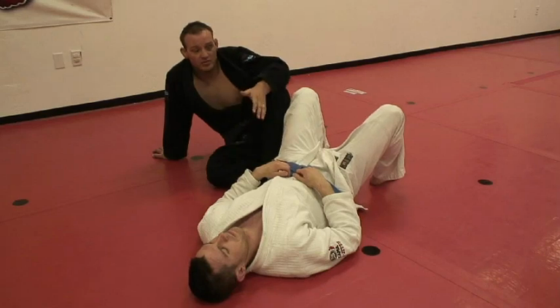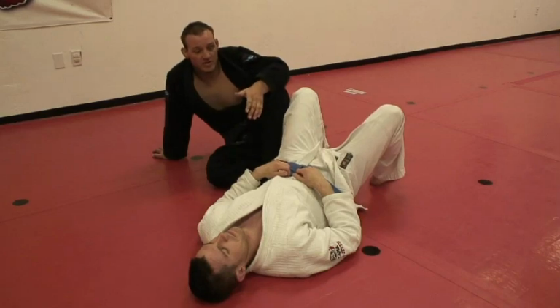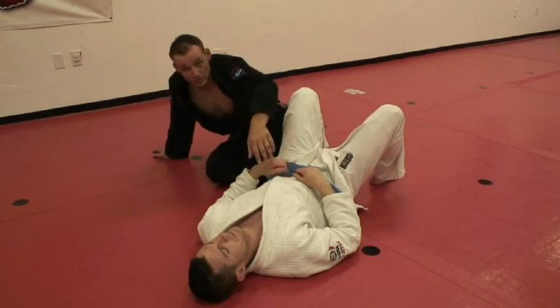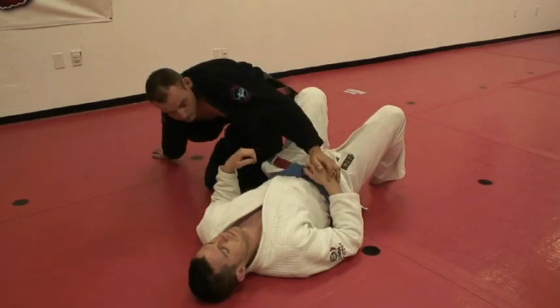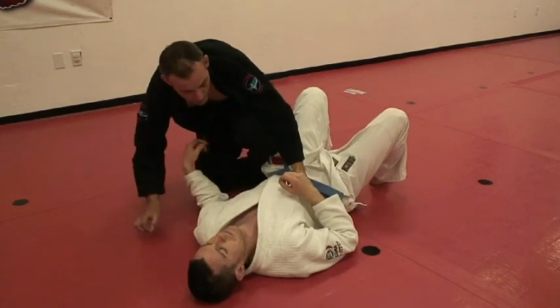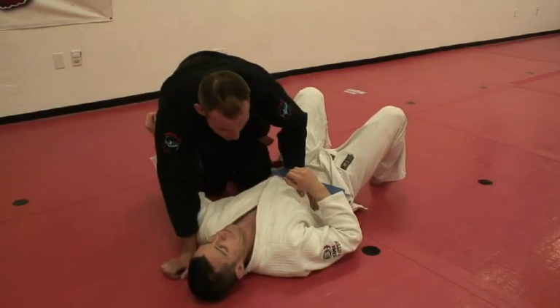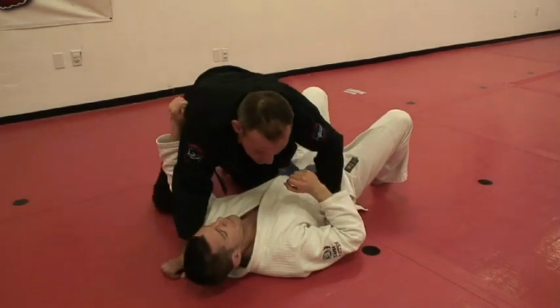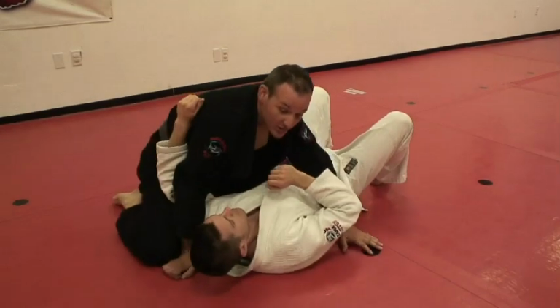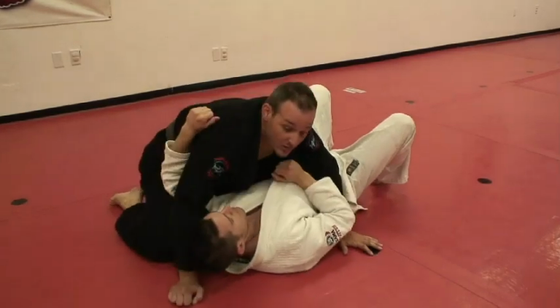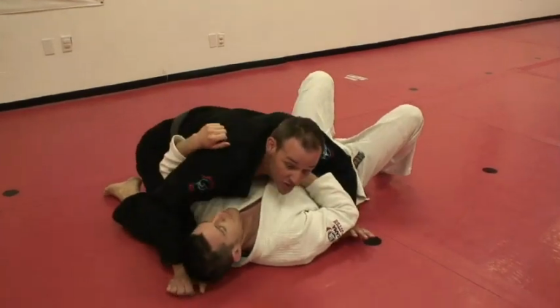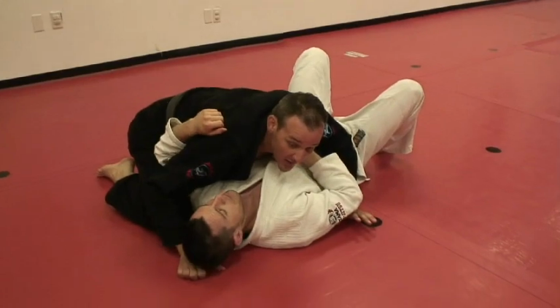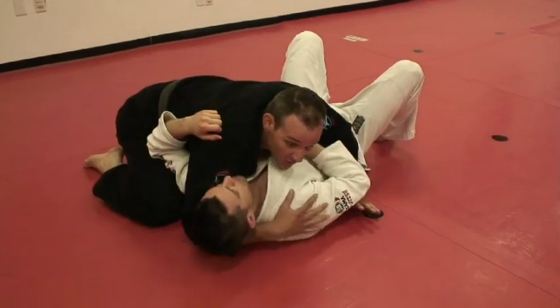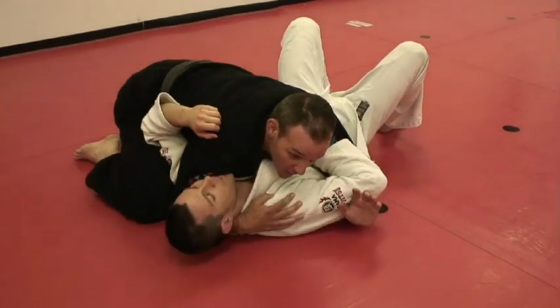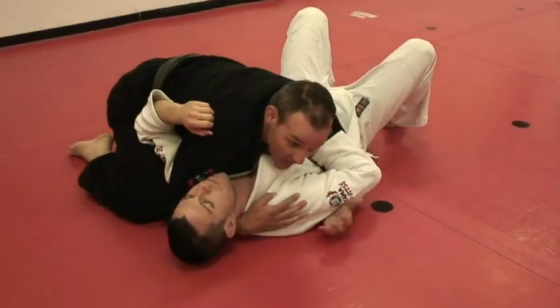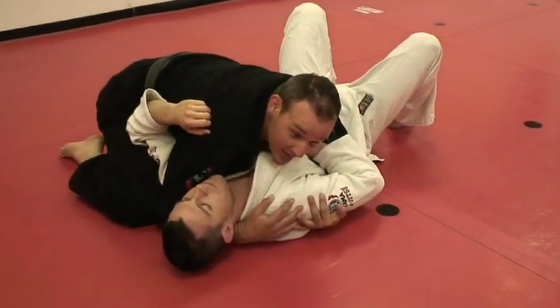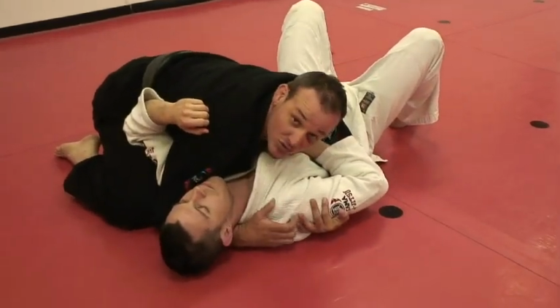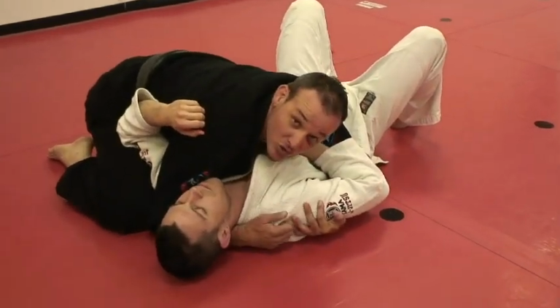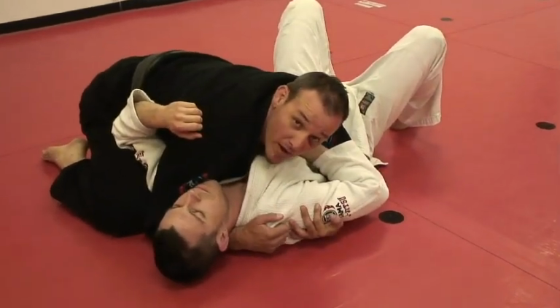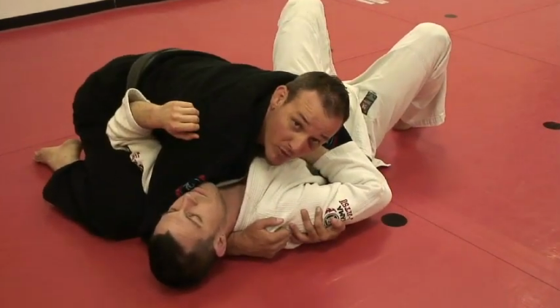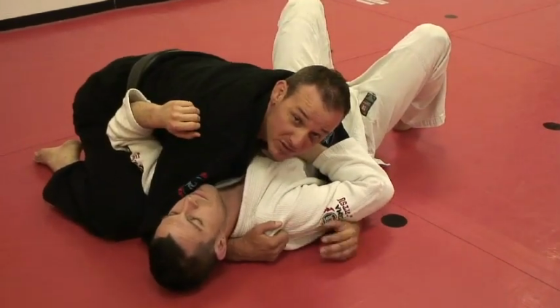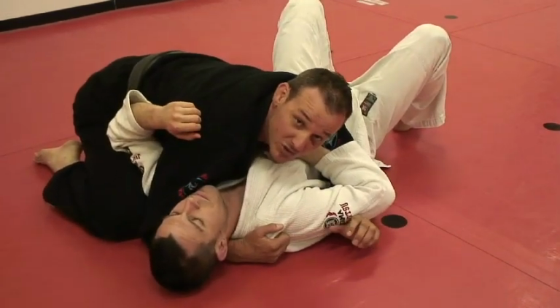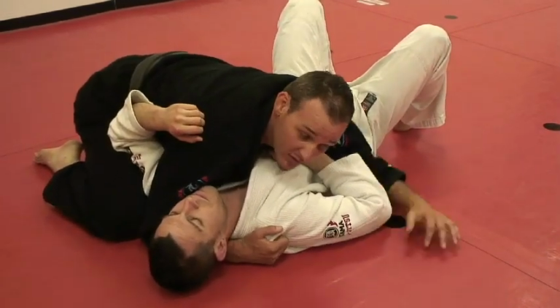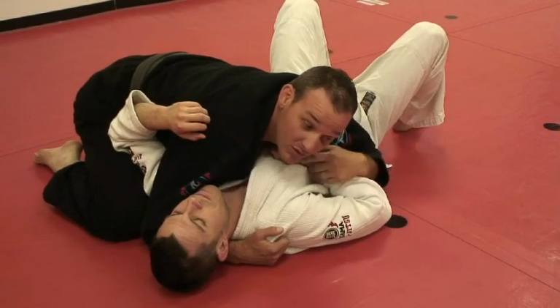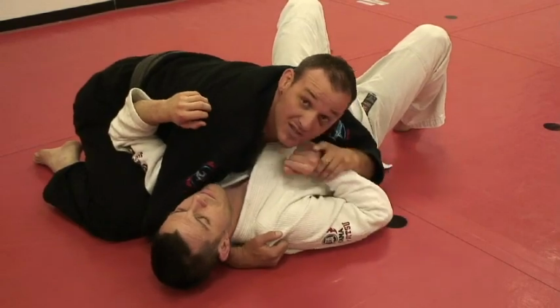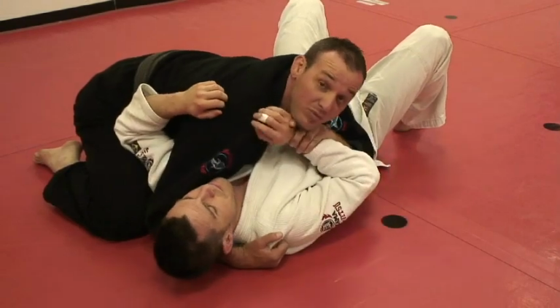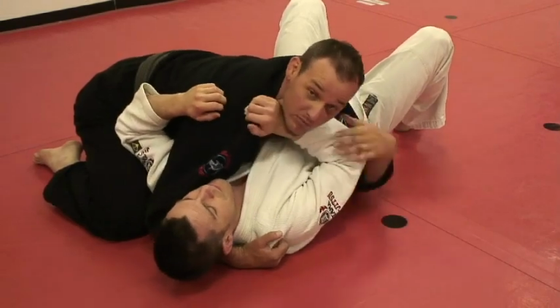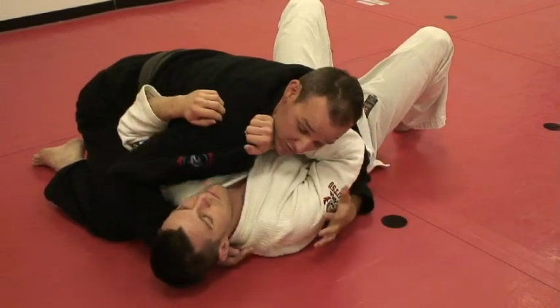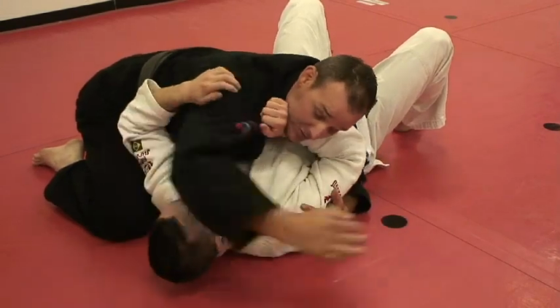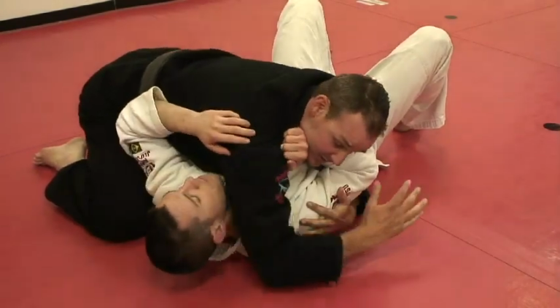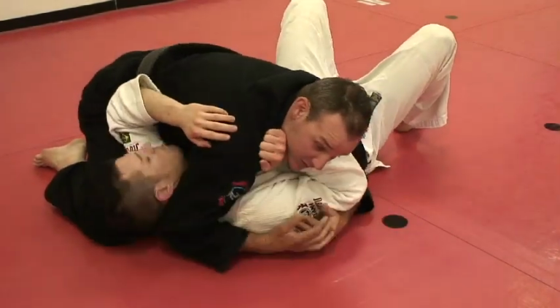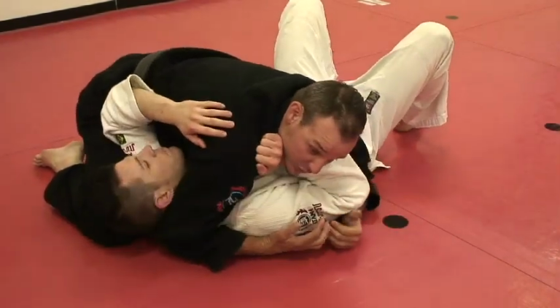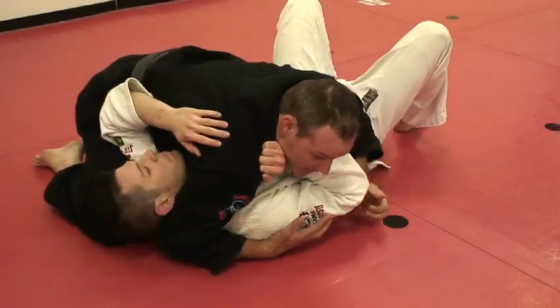We're going to start from side control — knees touching, chest down, arm underneath. I like to control my opponent, especially if they're a lot stronger than me, or if this arm is giving me problems. So I'm going to clear this arm and pull it in tight.